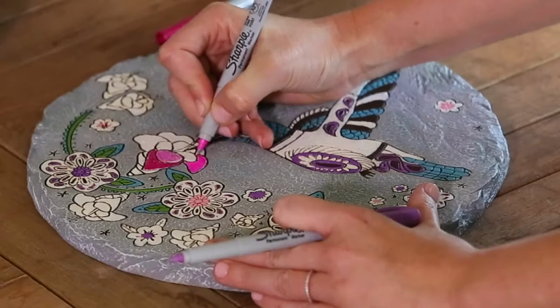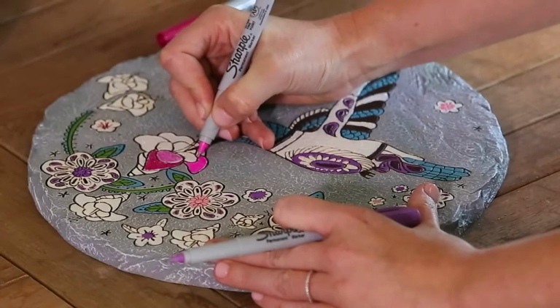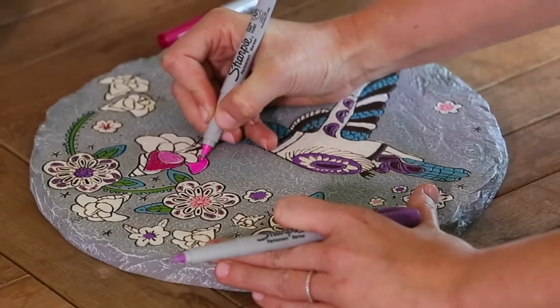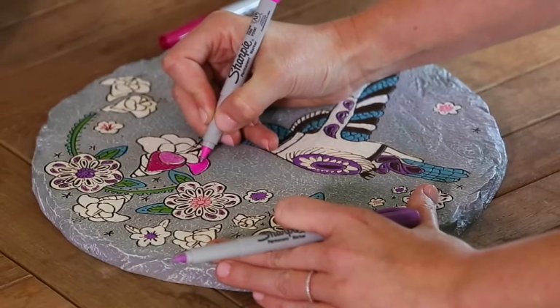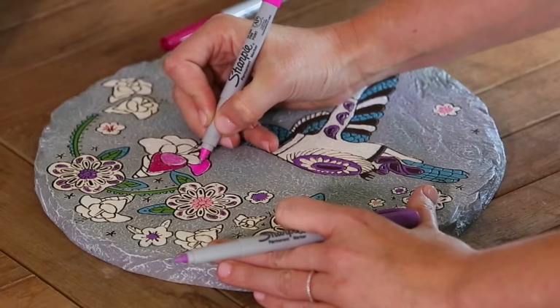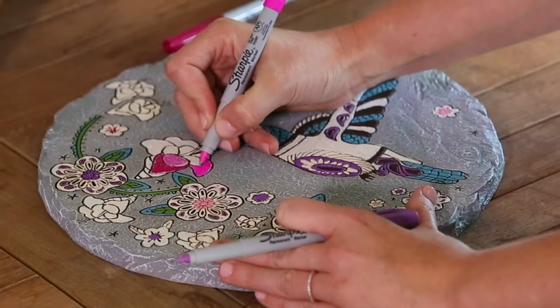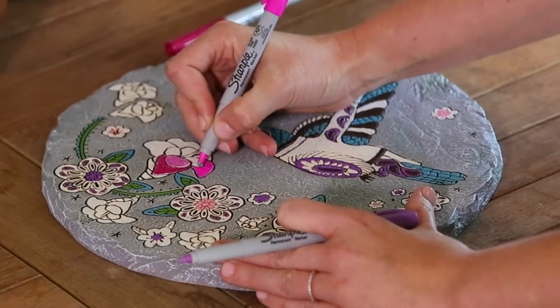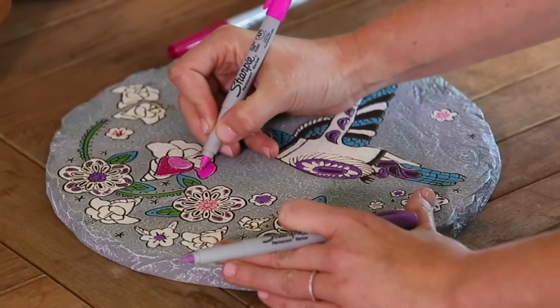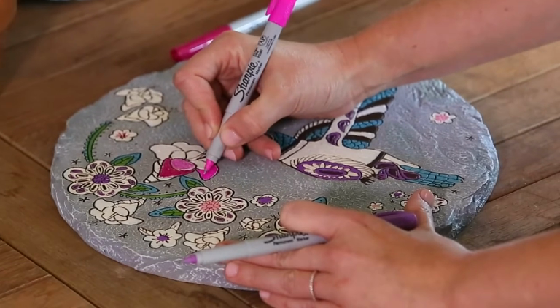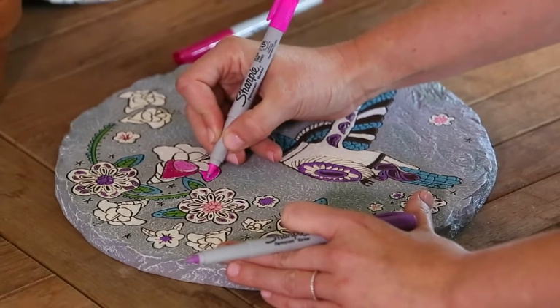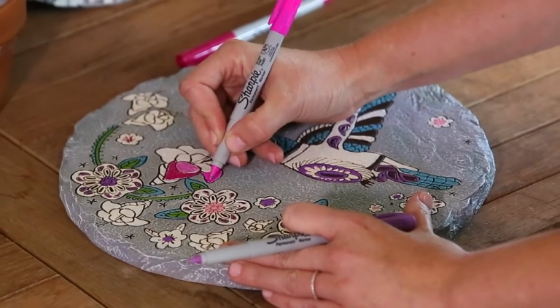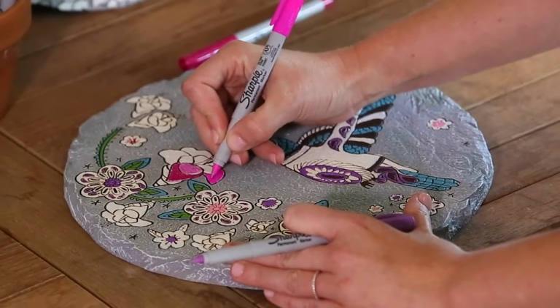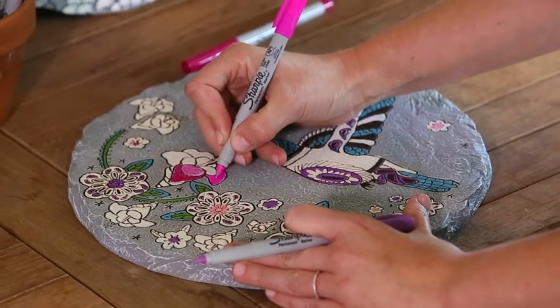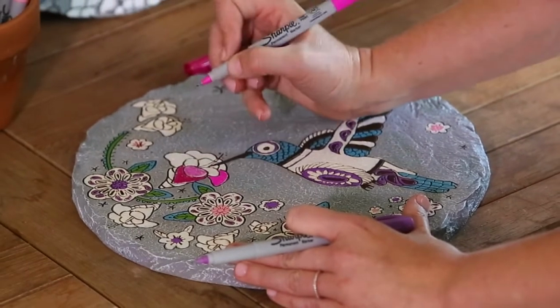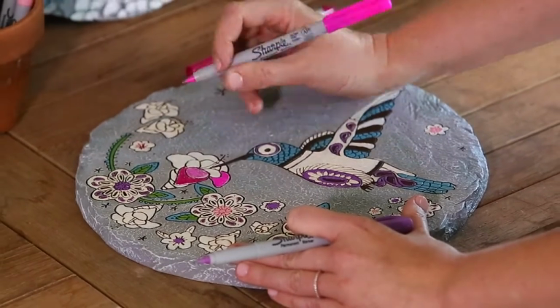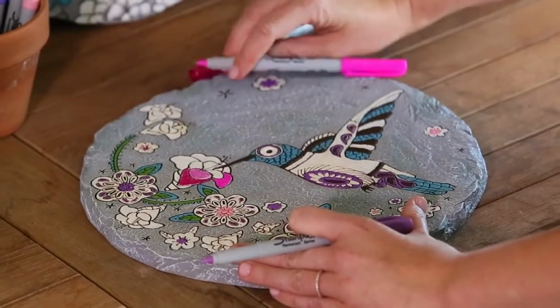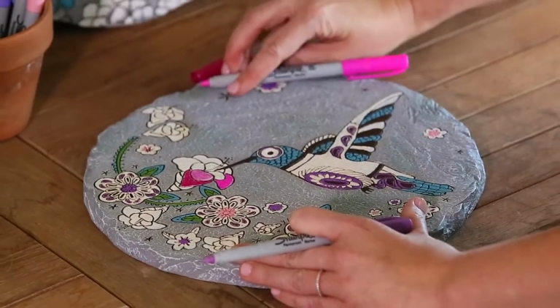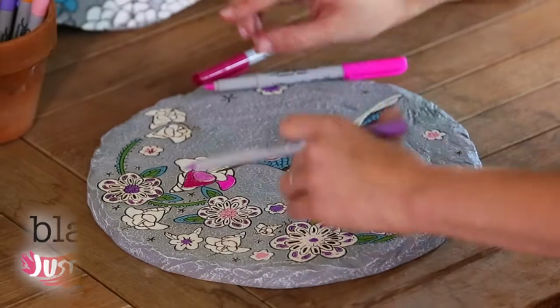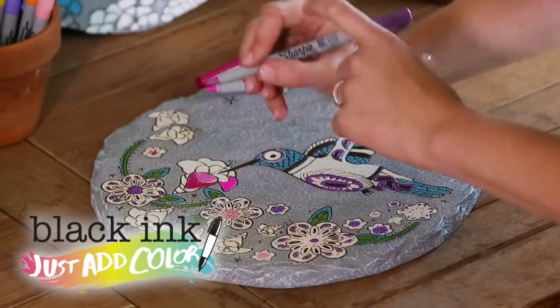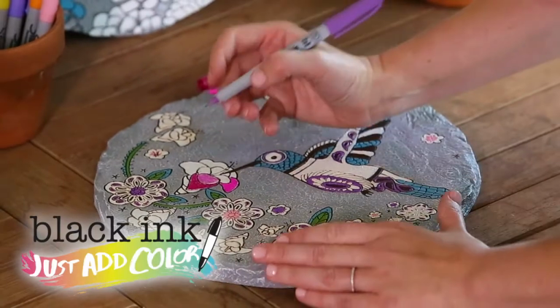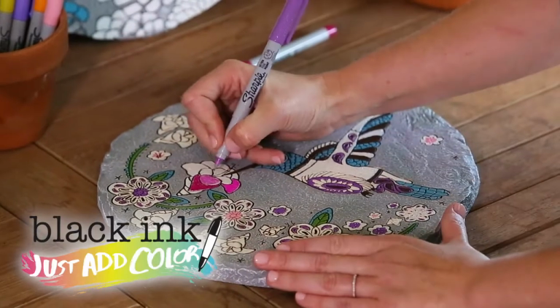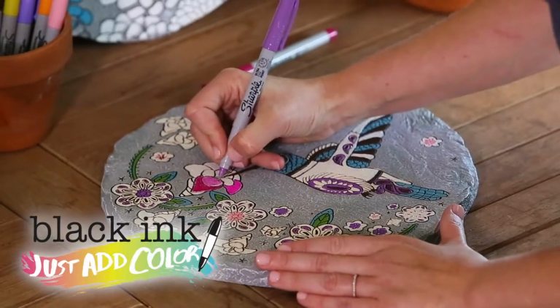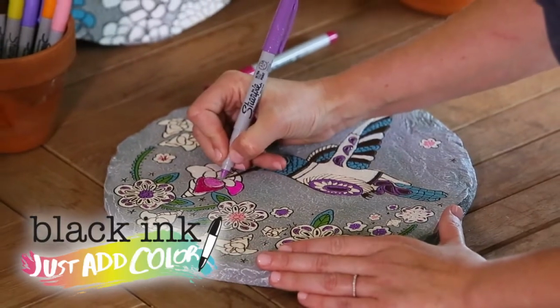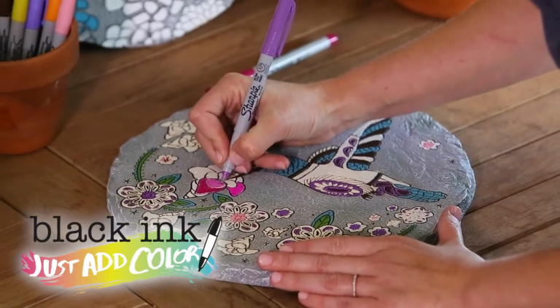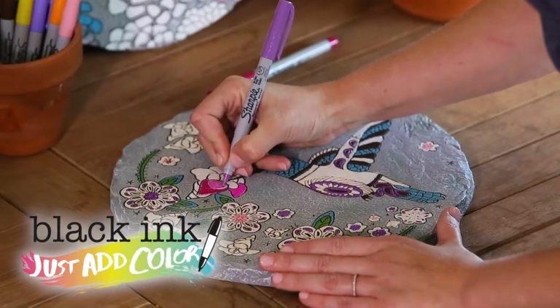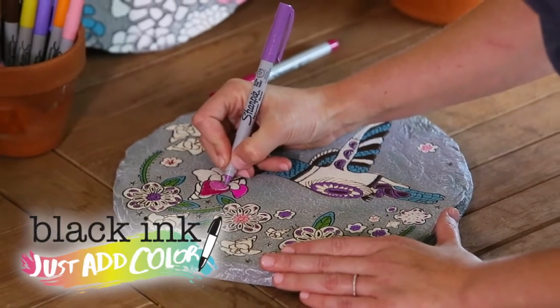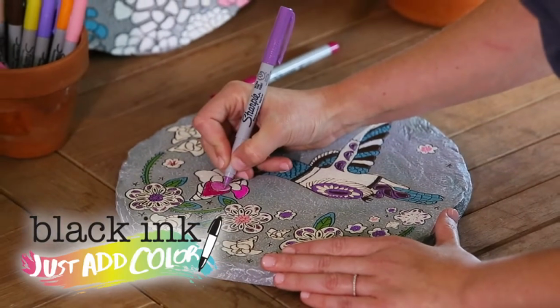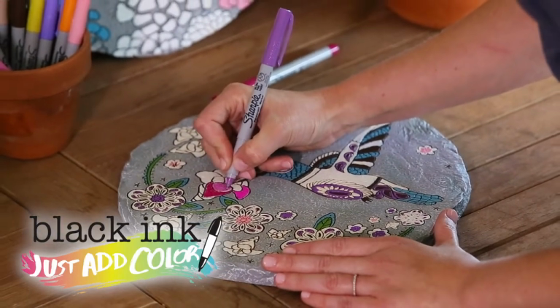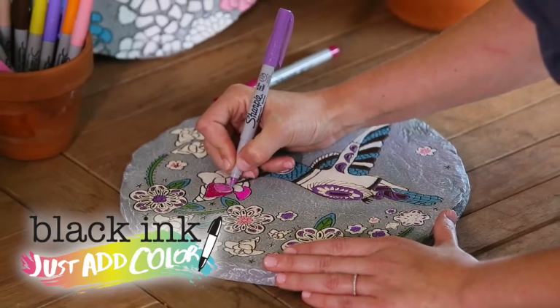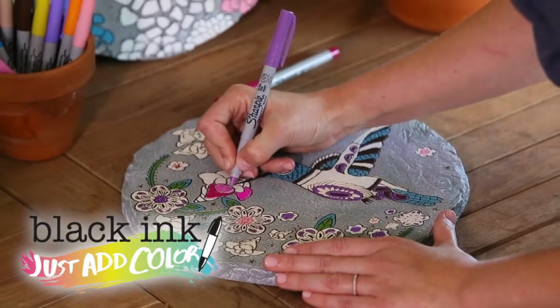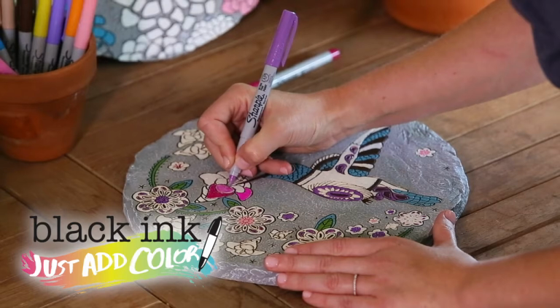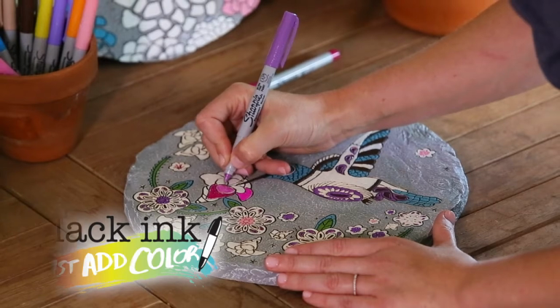To support the continually growing trend of DIY as well as the love of adult coloring, we've introduced a collection of Just Add Color themed products in Garden Stones, Plant Picks, and Planters.